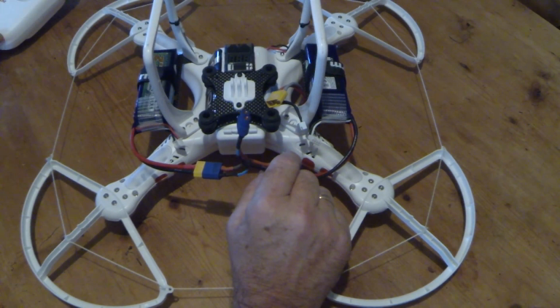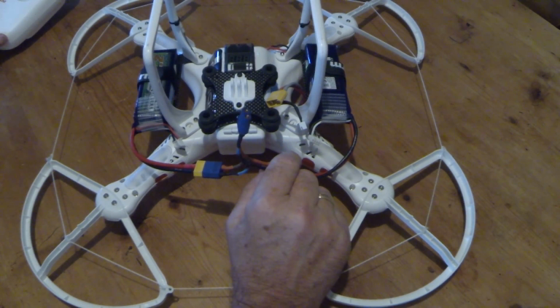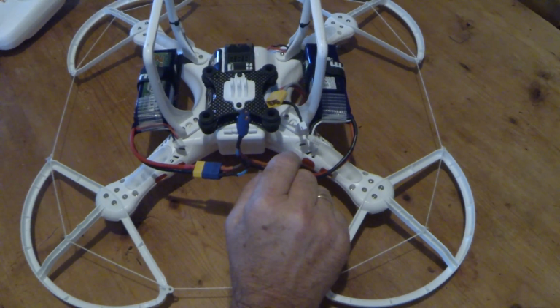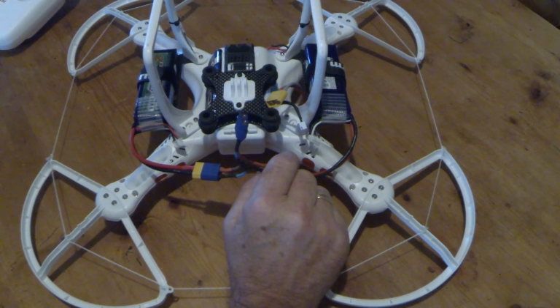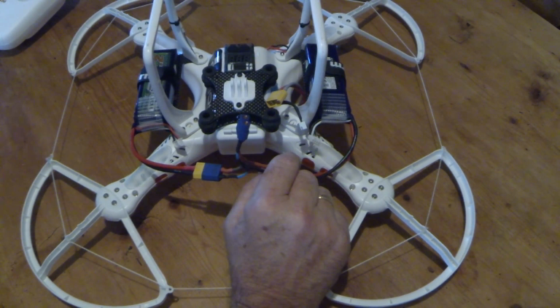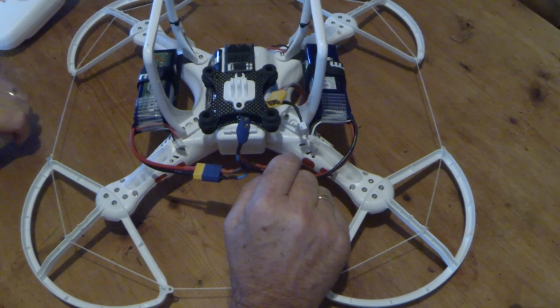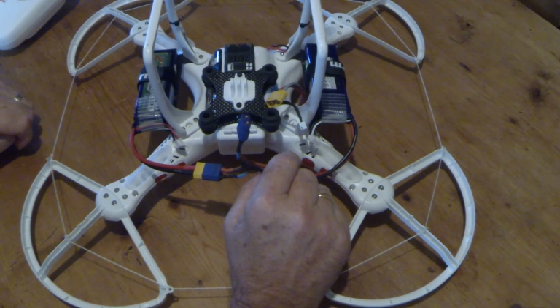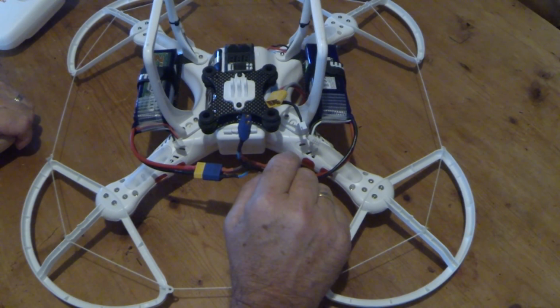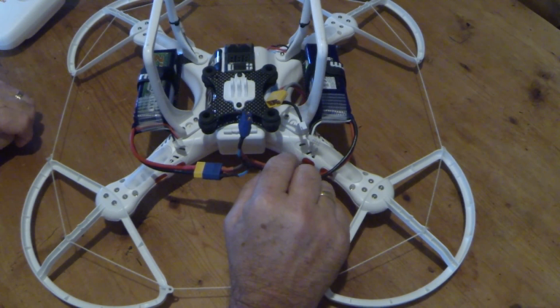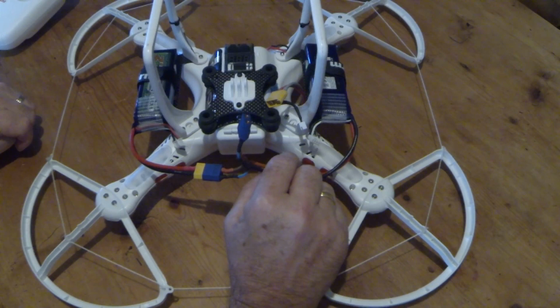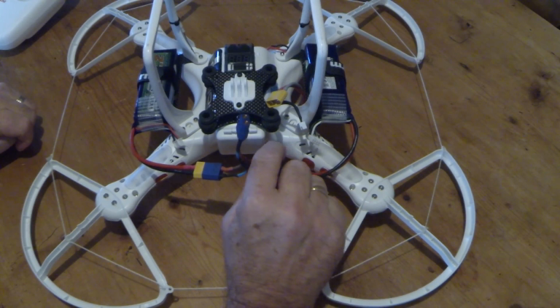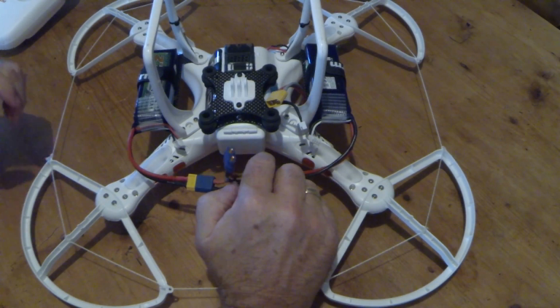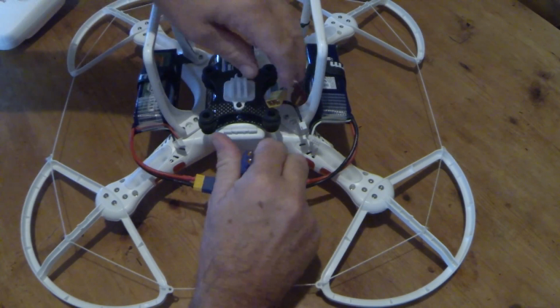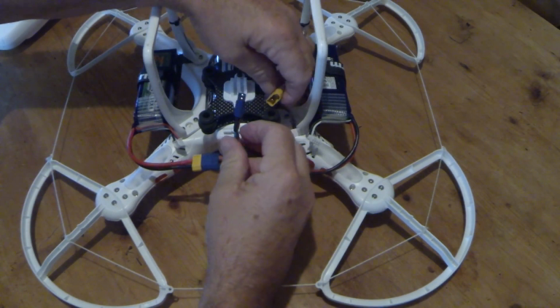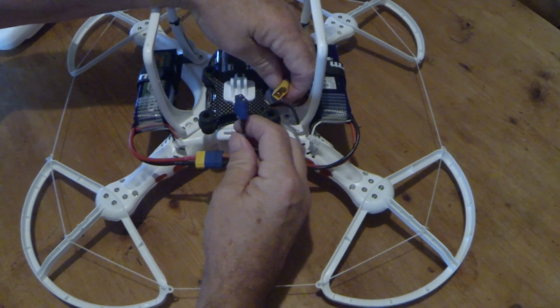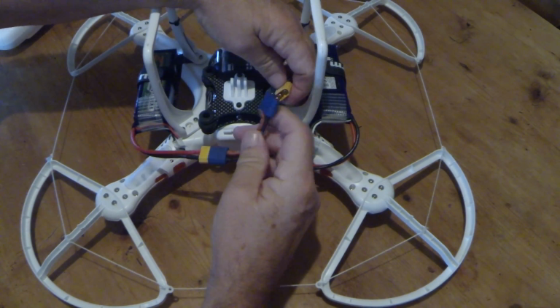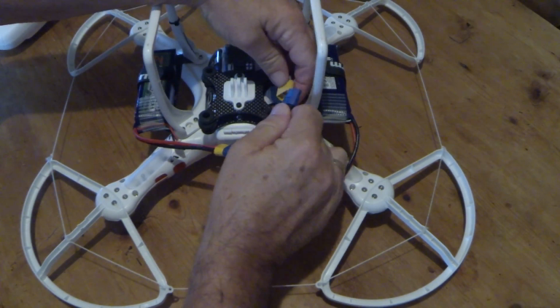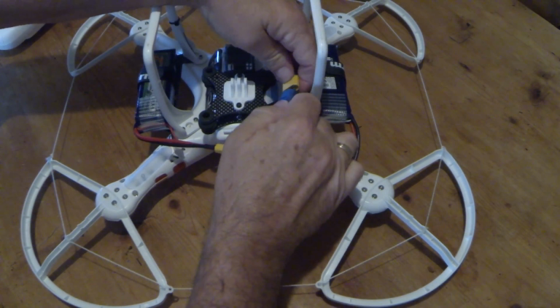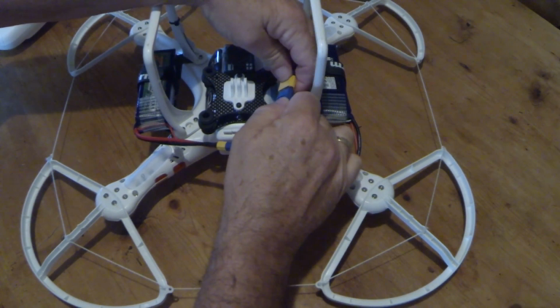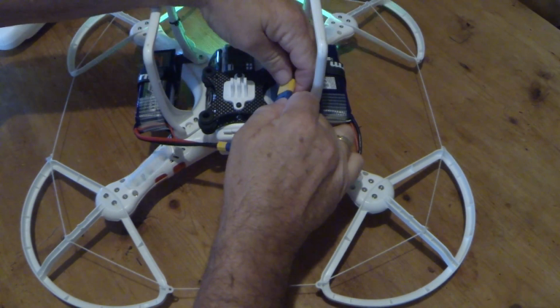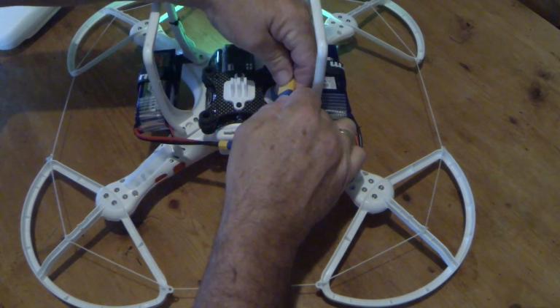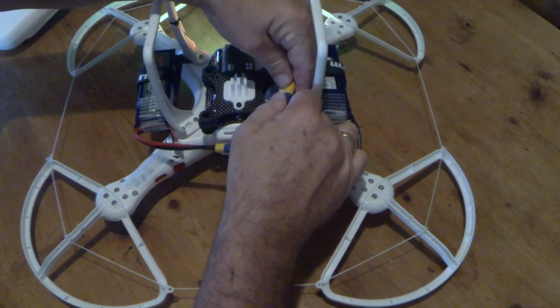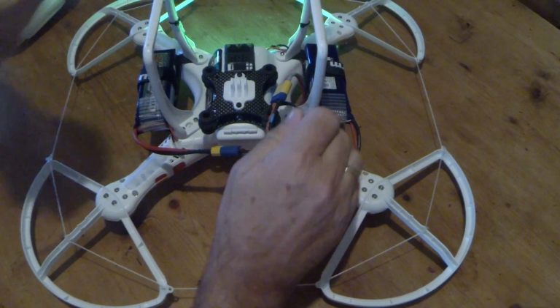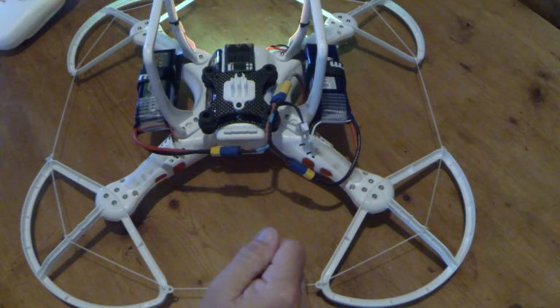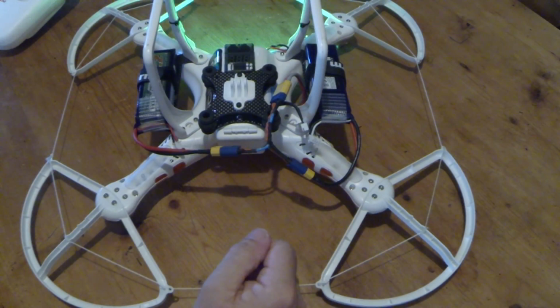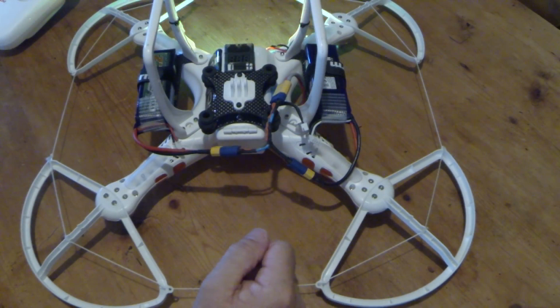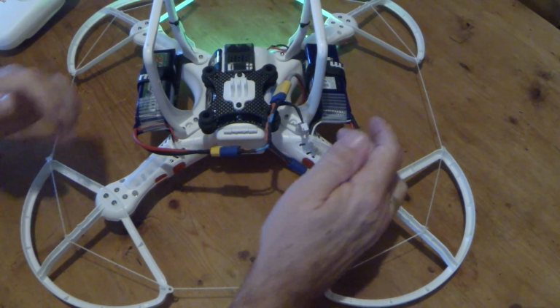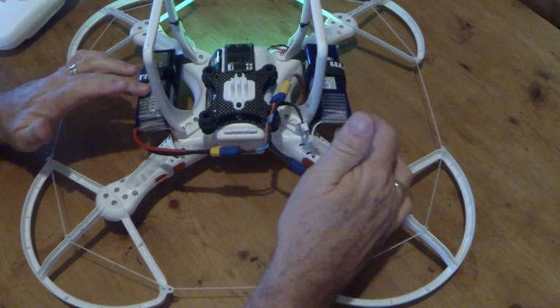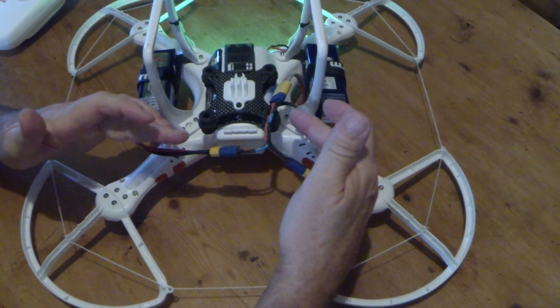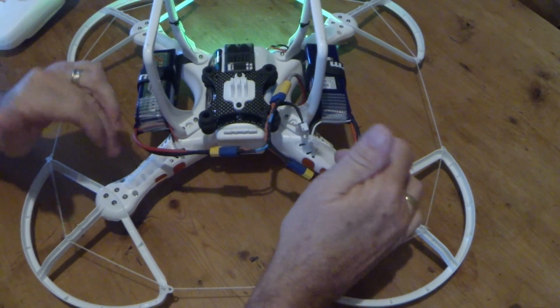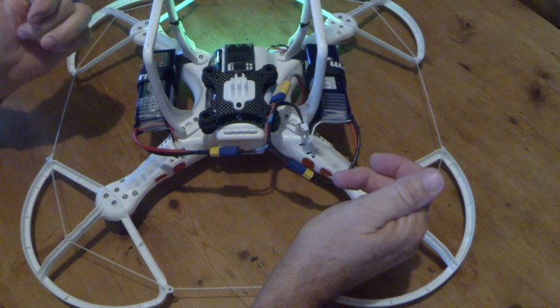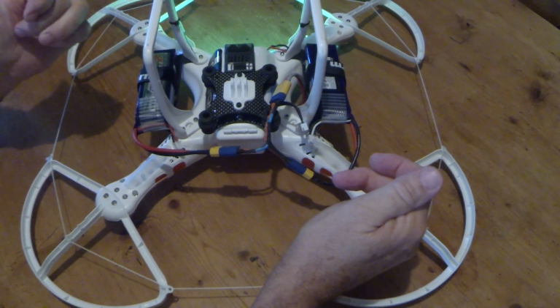If I just switch it on there for a second, you'll see that it actually works. I'll just plug those two in. It's powered by the two batteries in parallel.